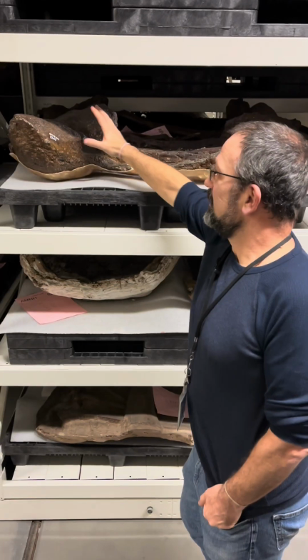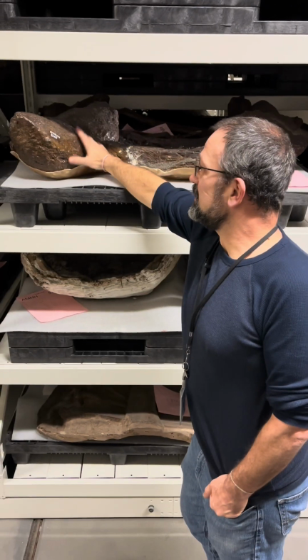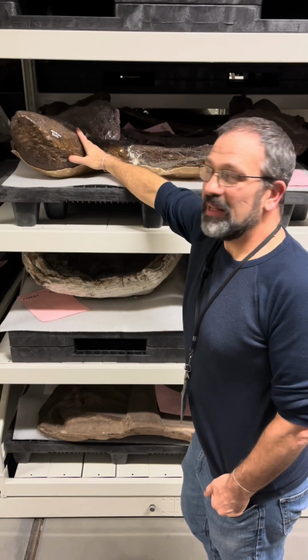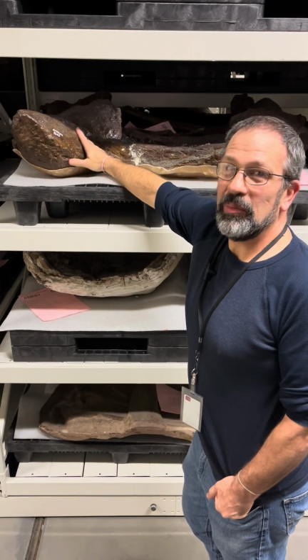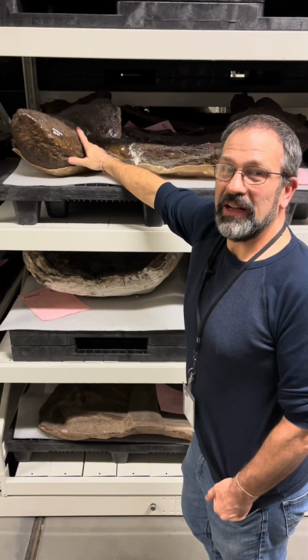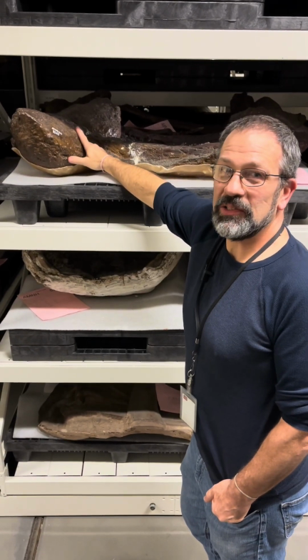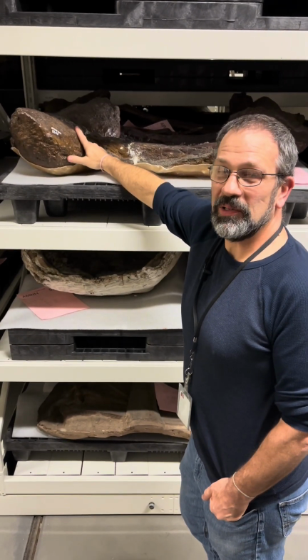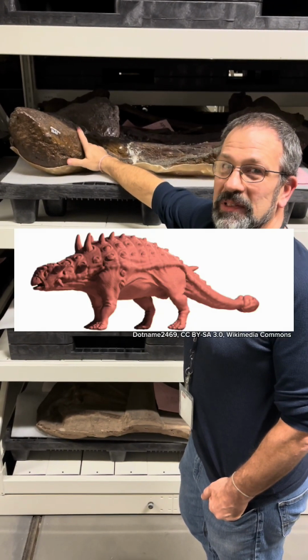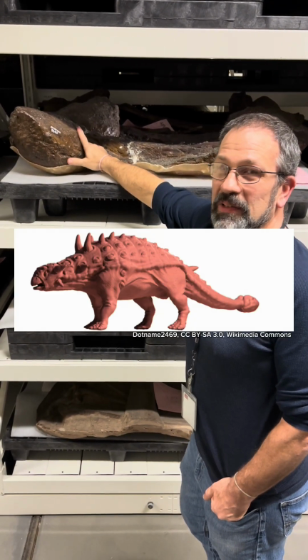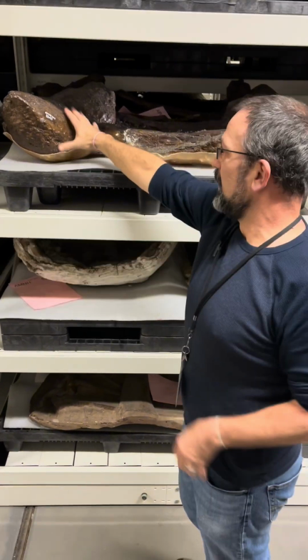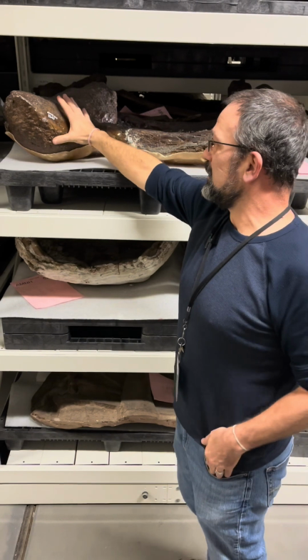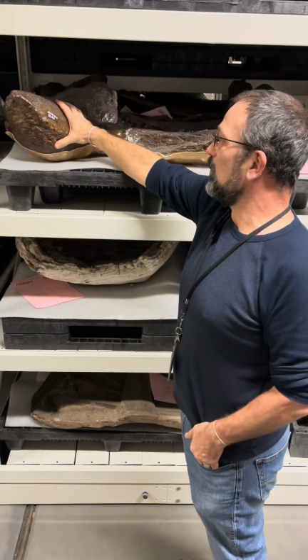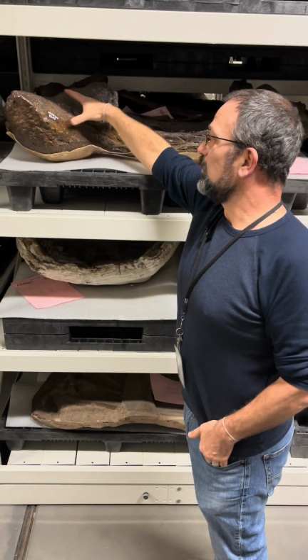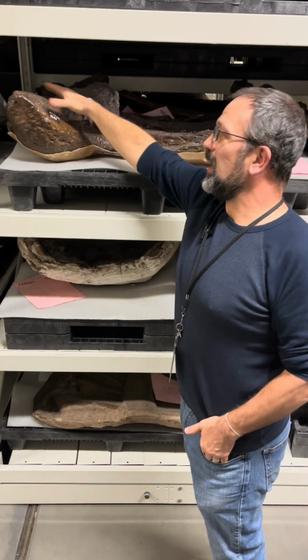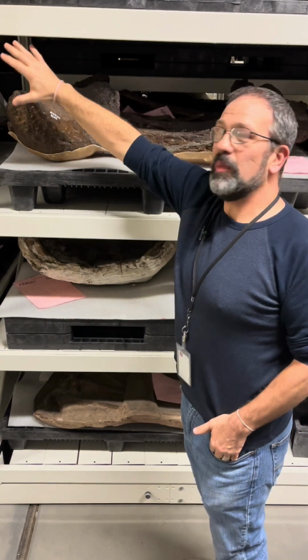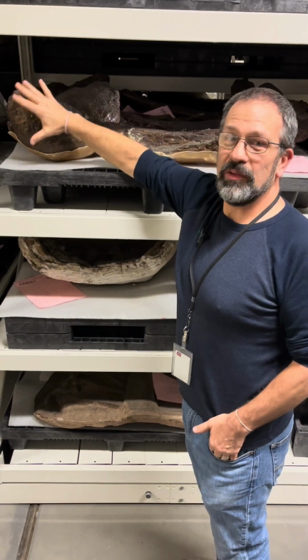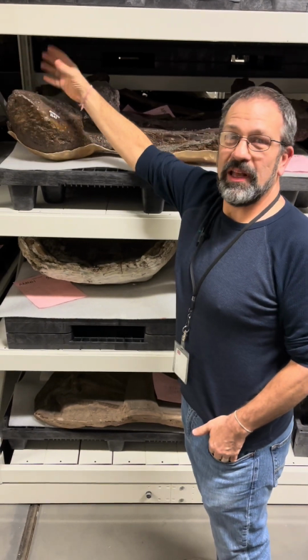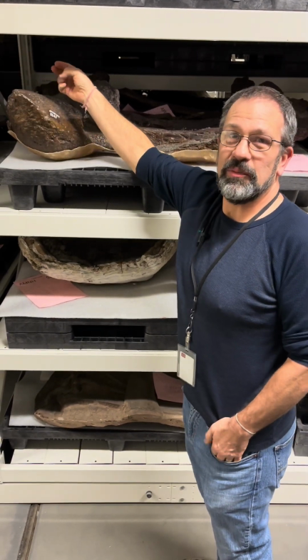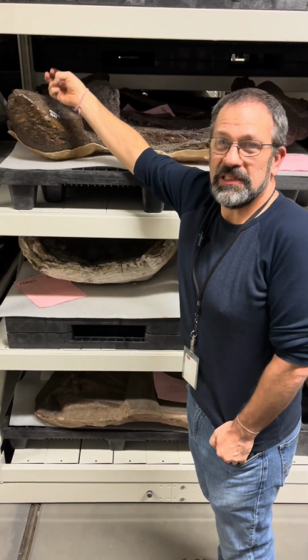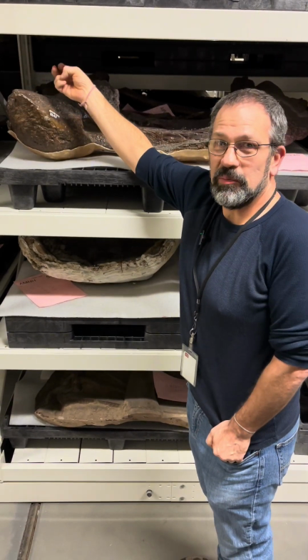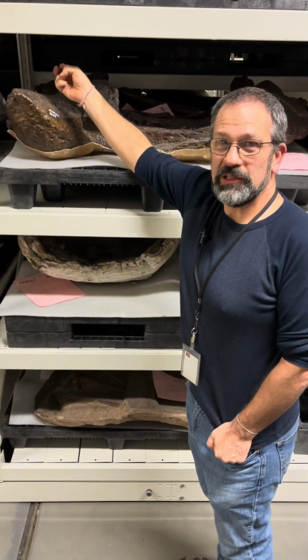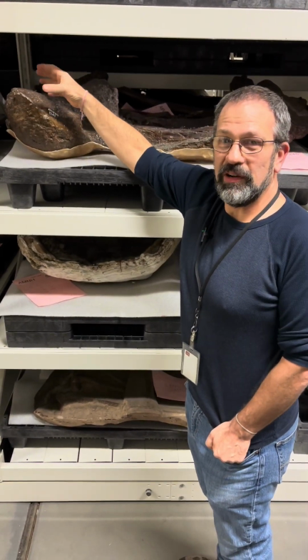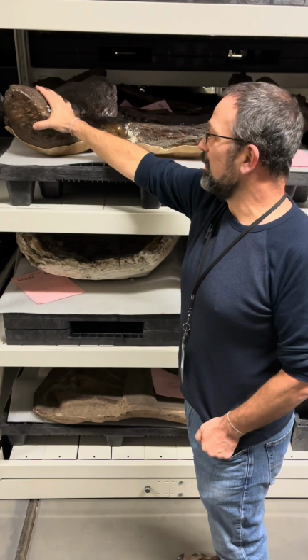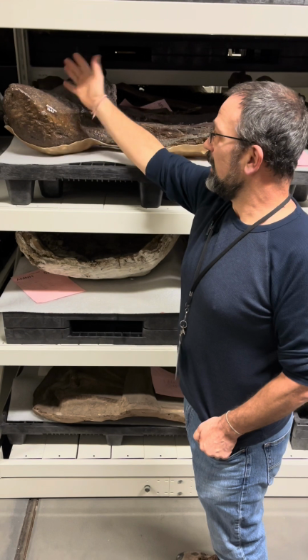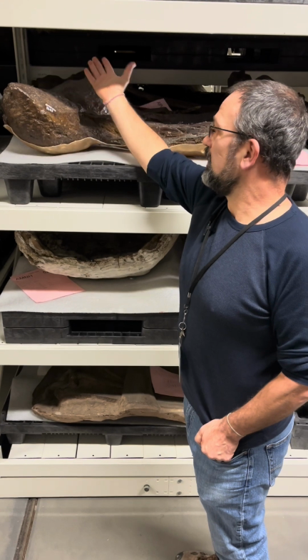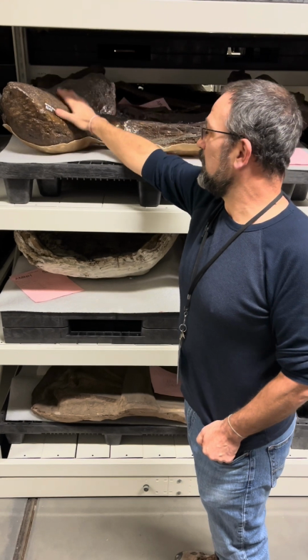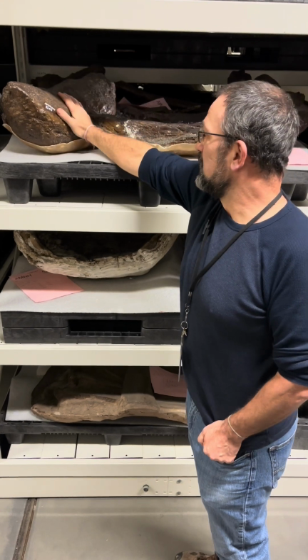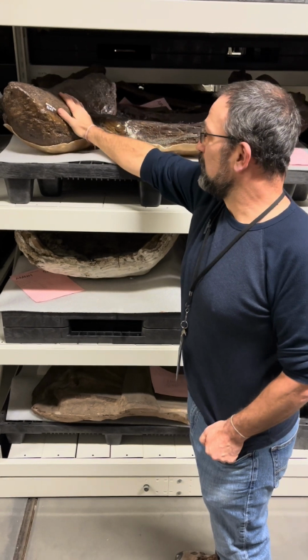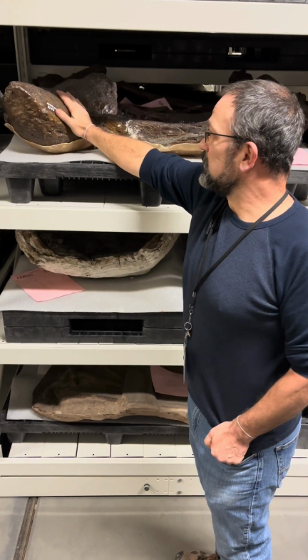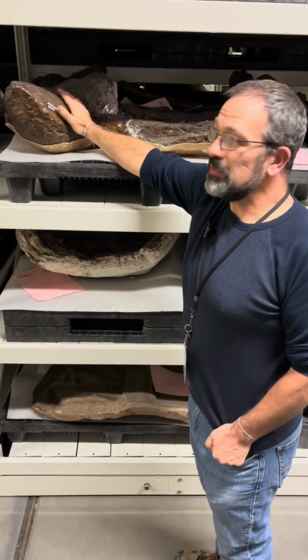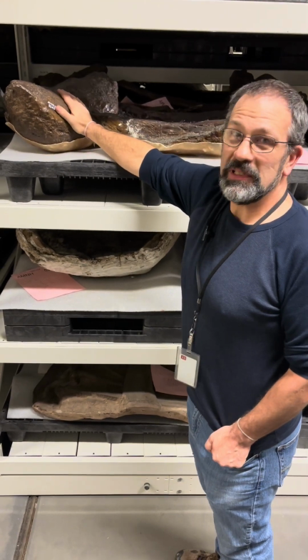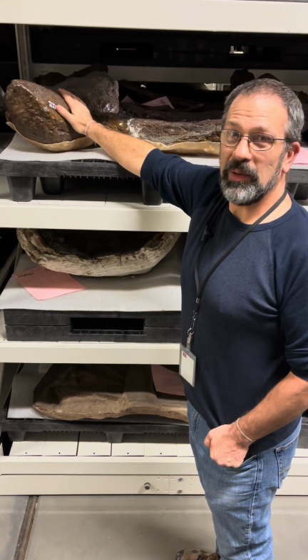This is the tail club of an ankylosaur called Euoplocephalus. The end is the club which, in life, would have been covered with keratin — the same material as your fingernail. The only thing we can figure this was used for was as a weapon.